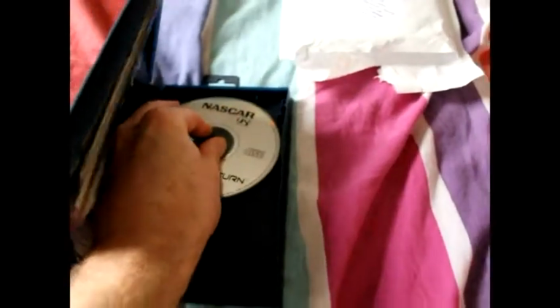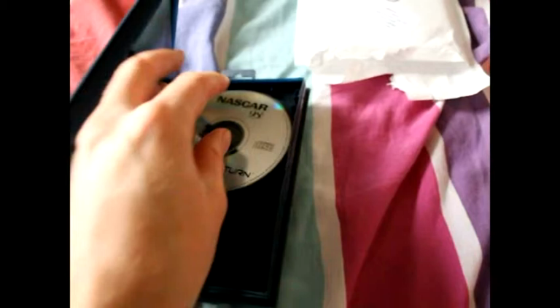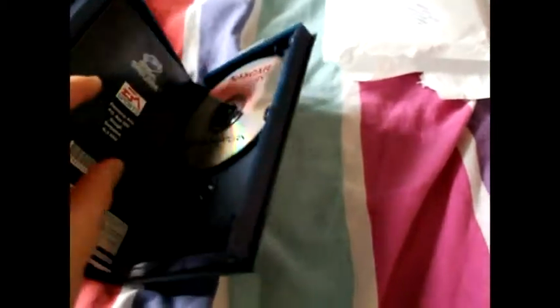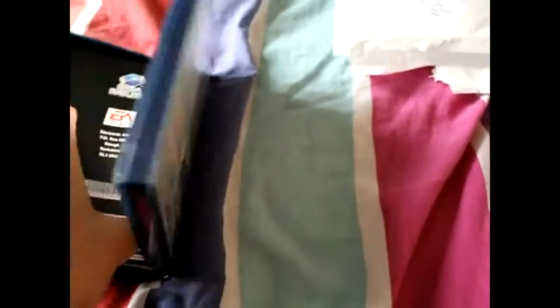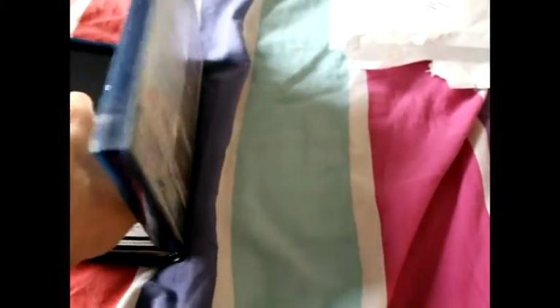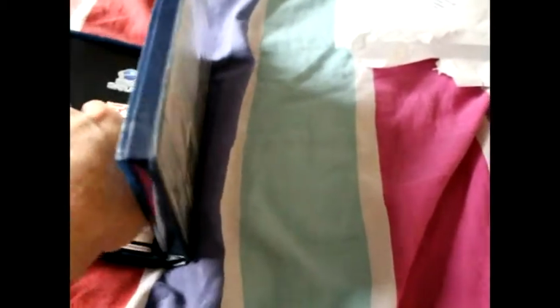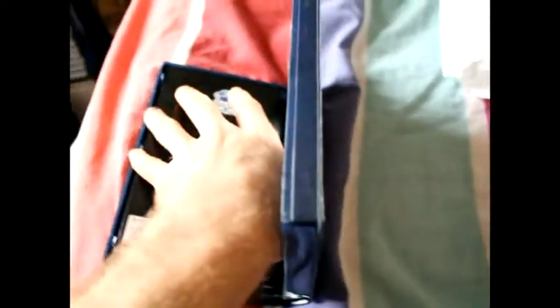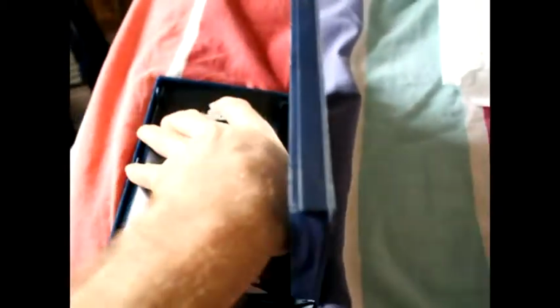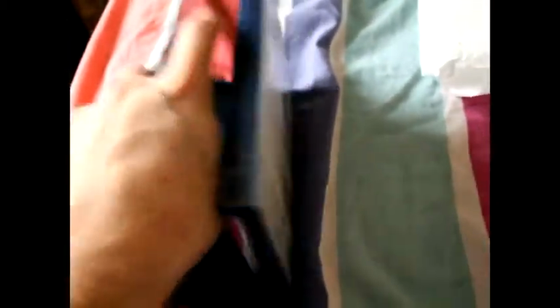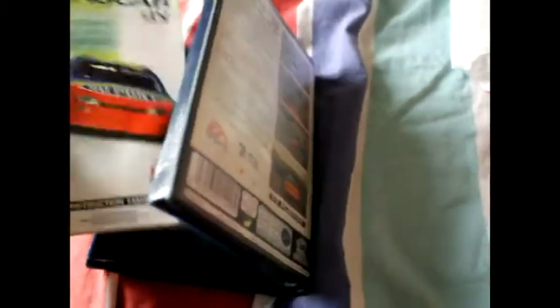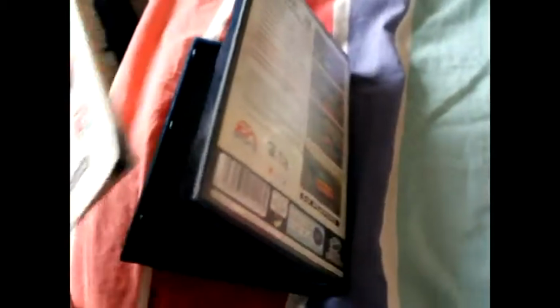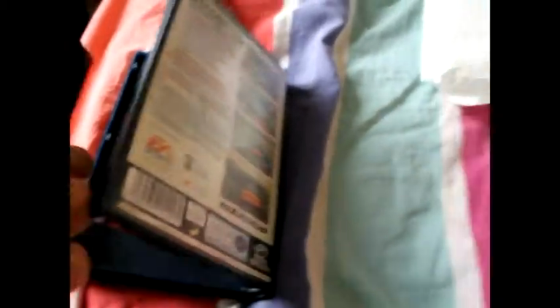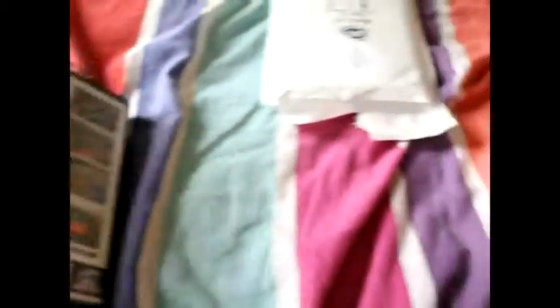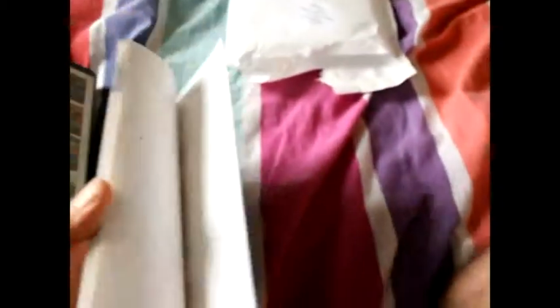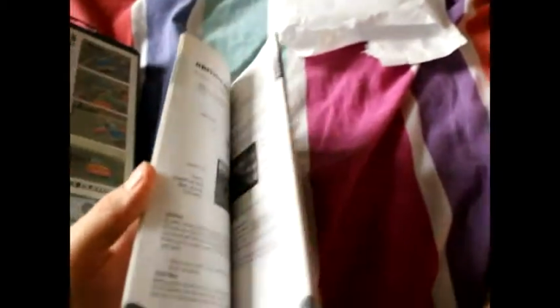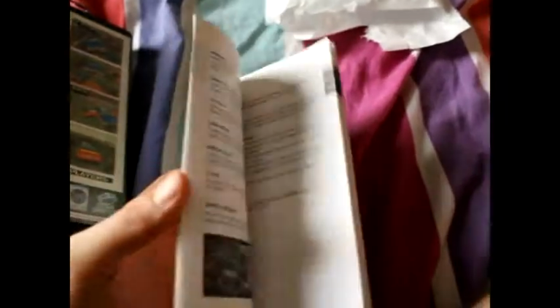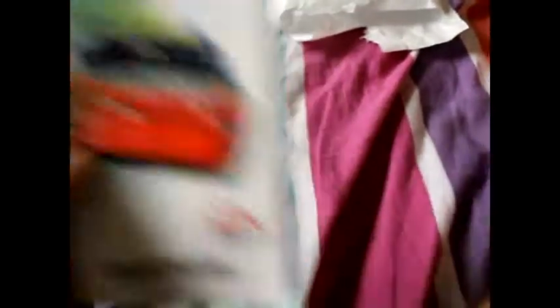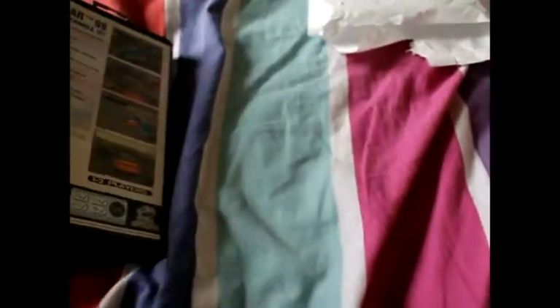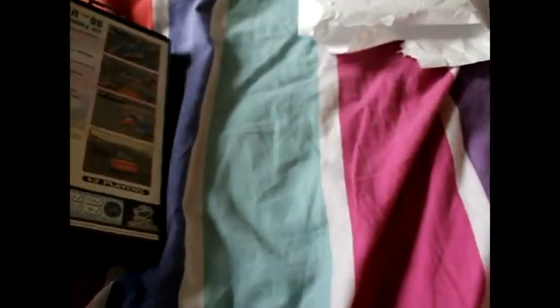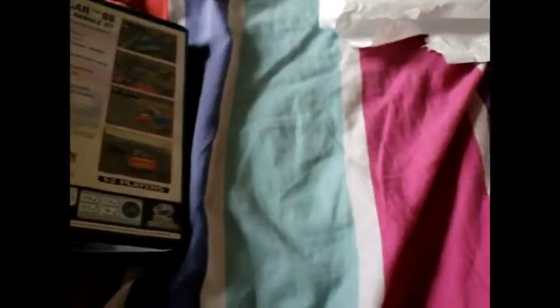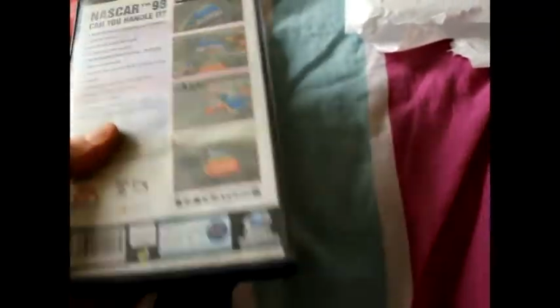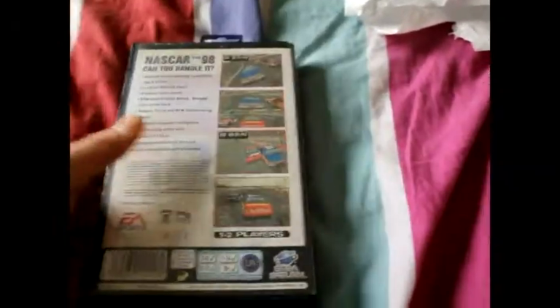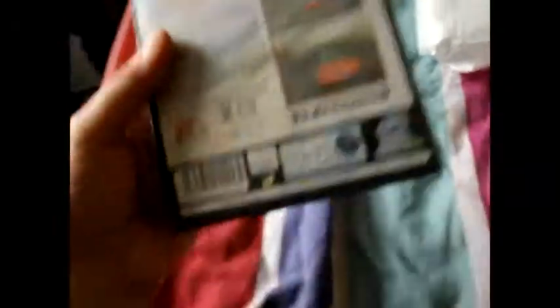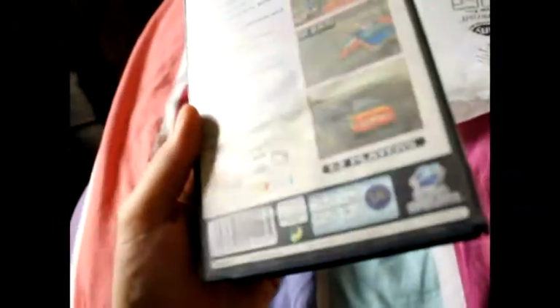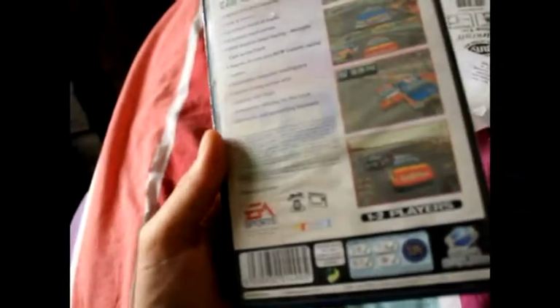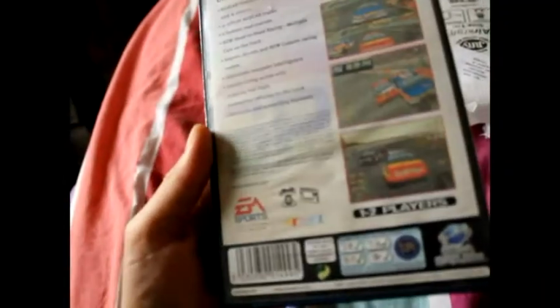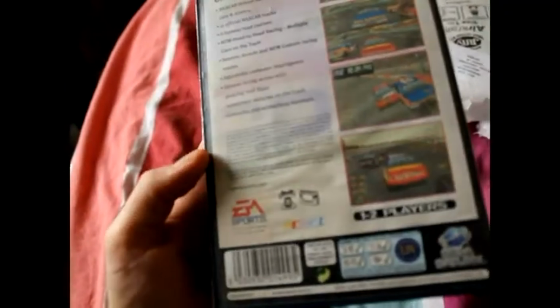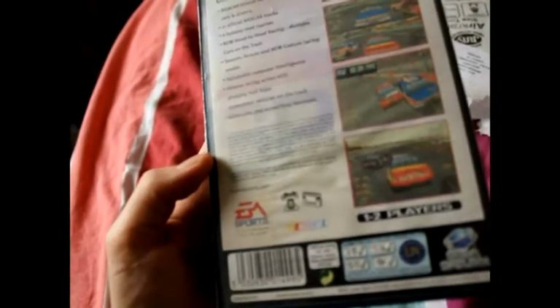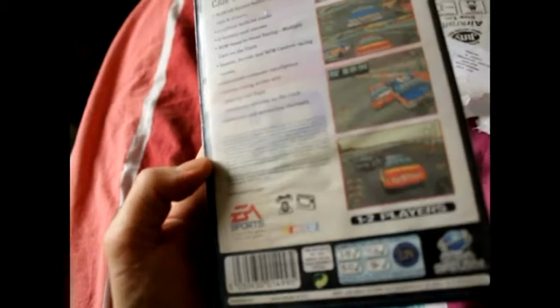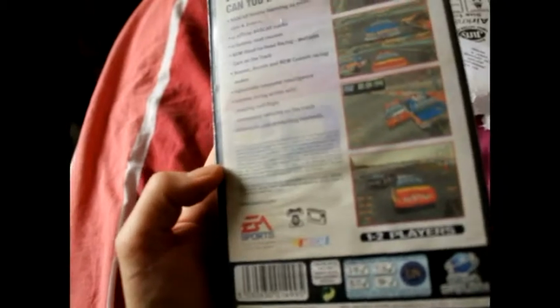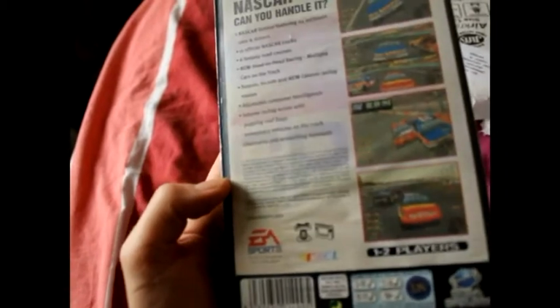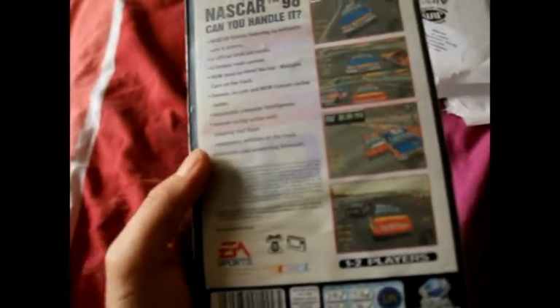So NASCAR 98, complete with the instructions there. So I'm guessing this is one of the later releases on the system.